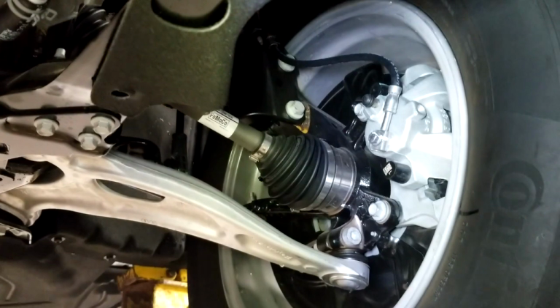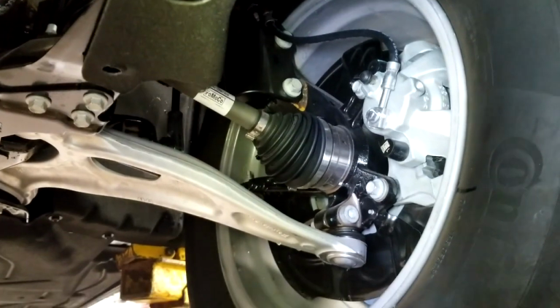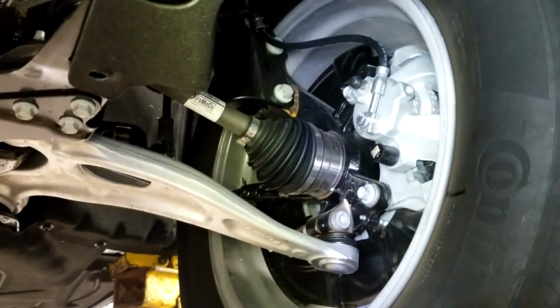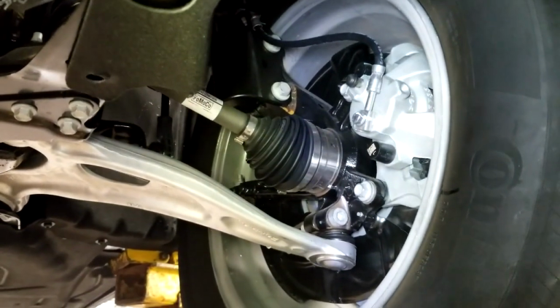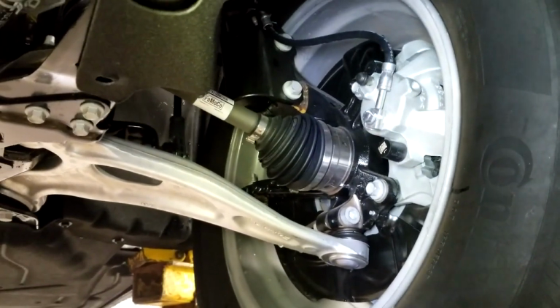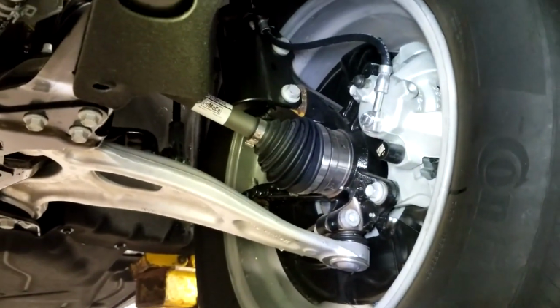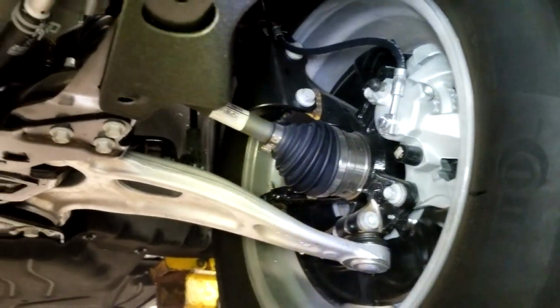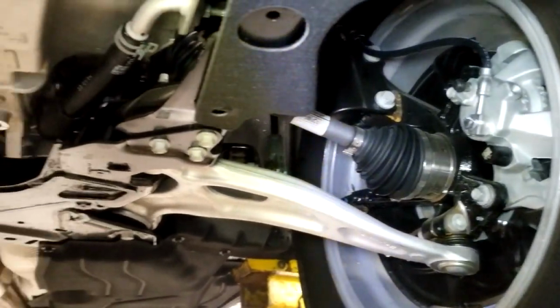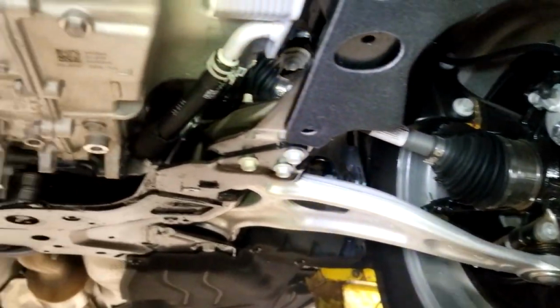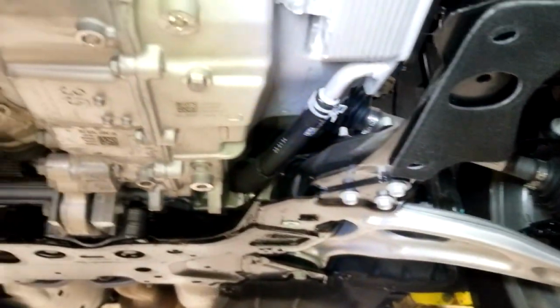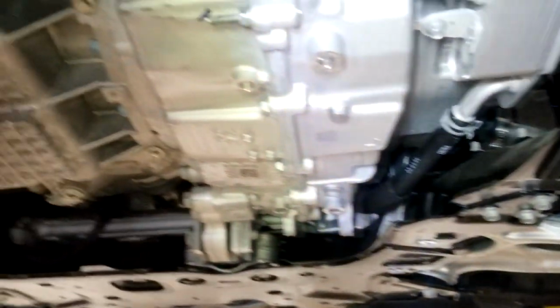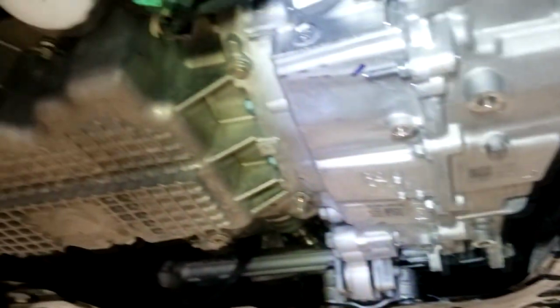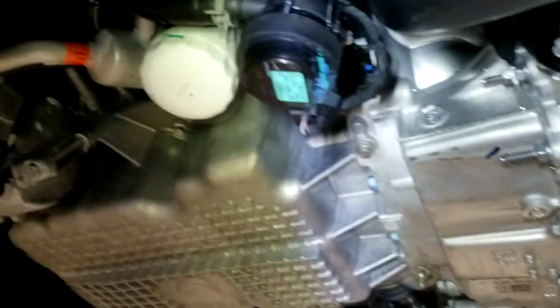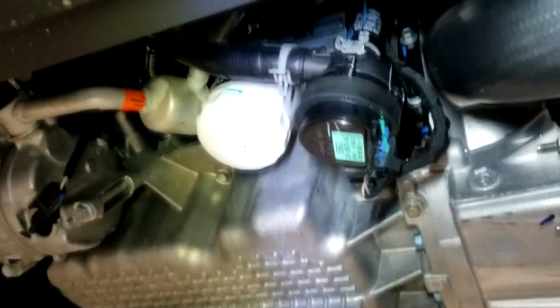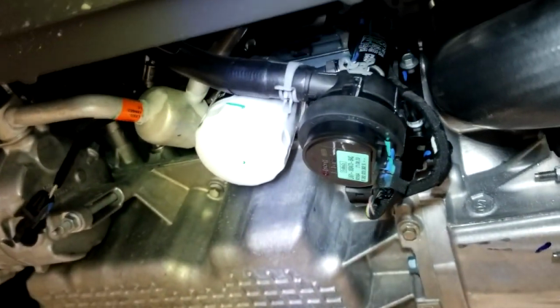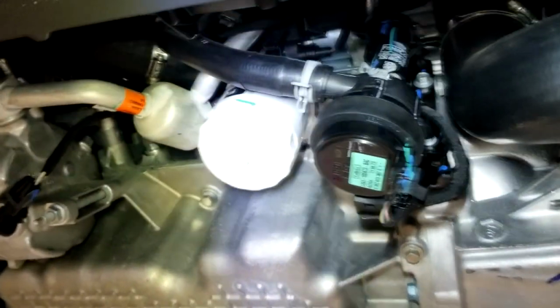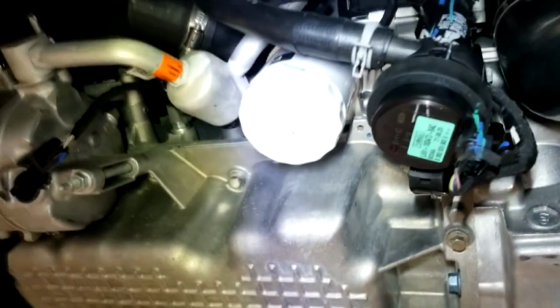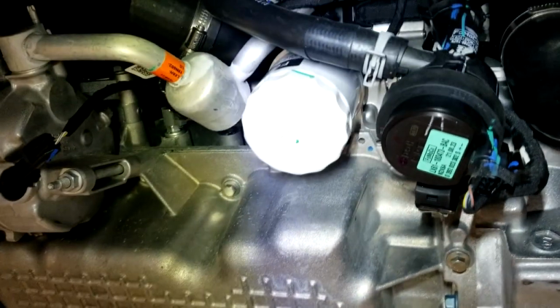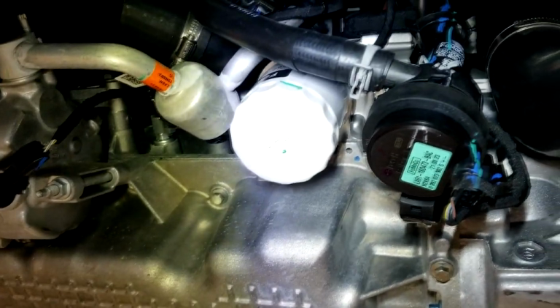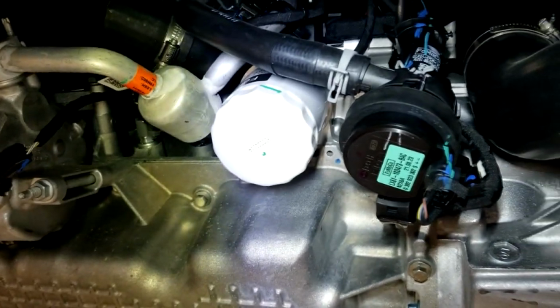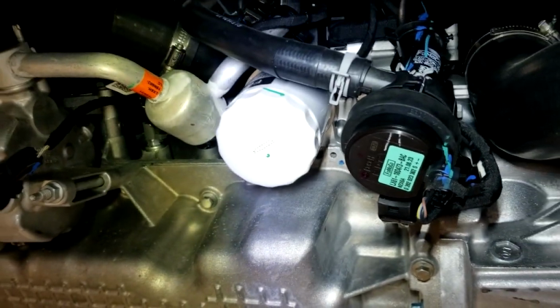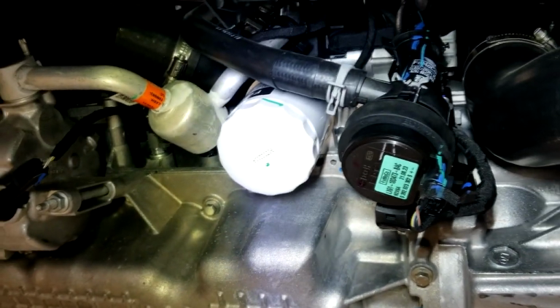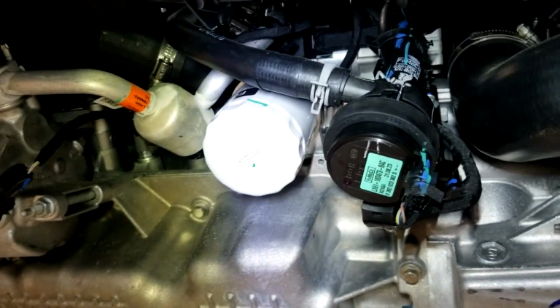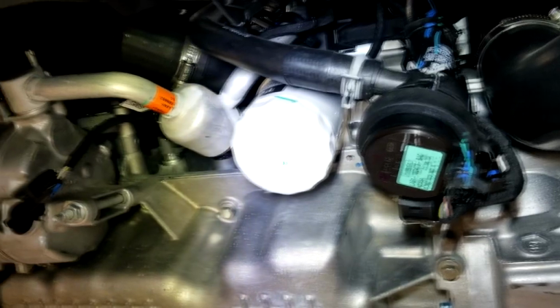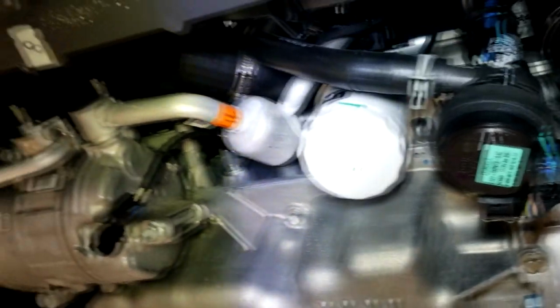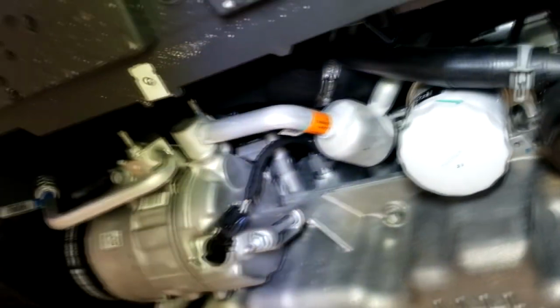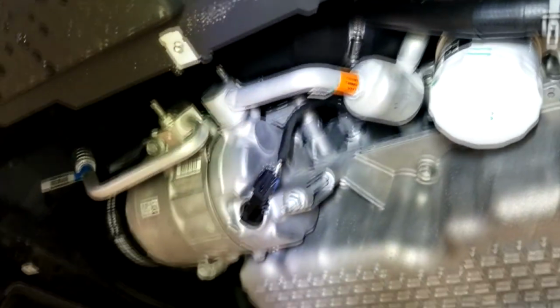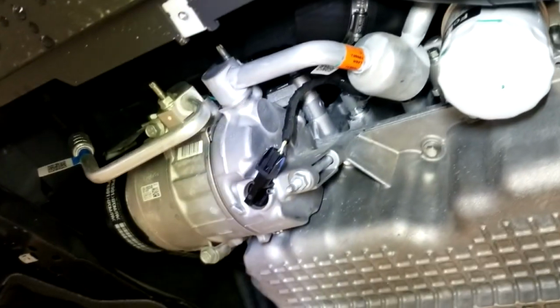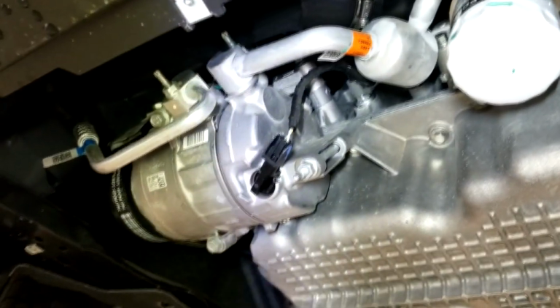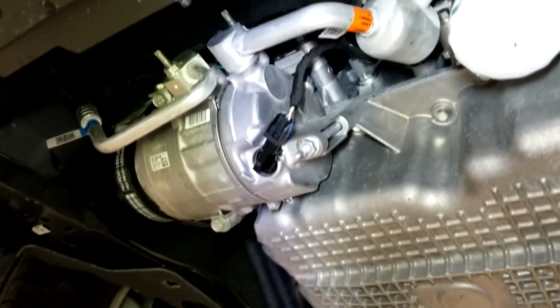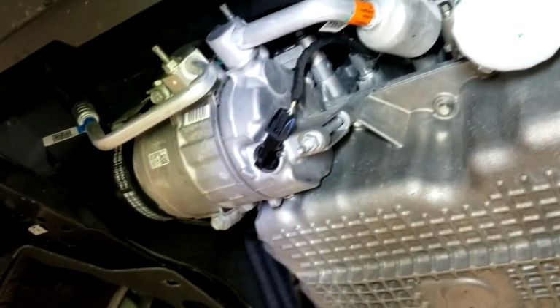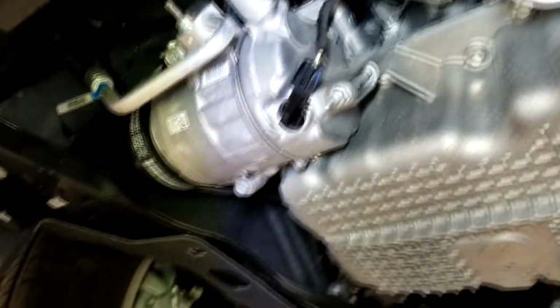It starts out as a front-wheel drive — you can see the front half shafts. The 2-liter is the same unit they're using in the old Escape. There's the oil filter, pretty accessible once the plate is out.